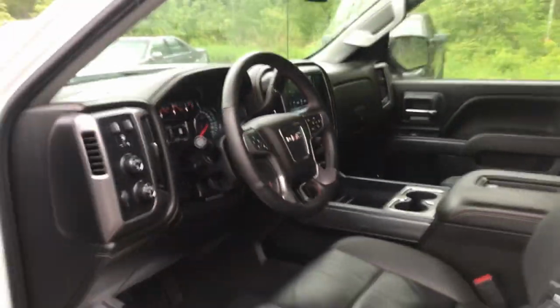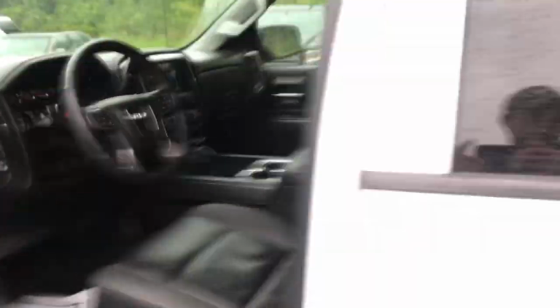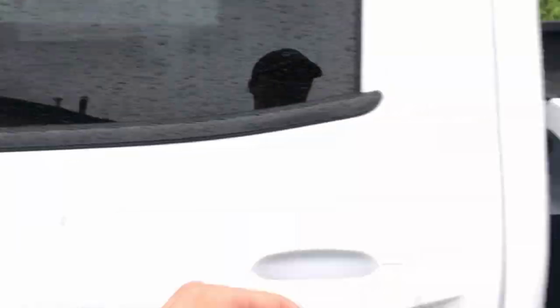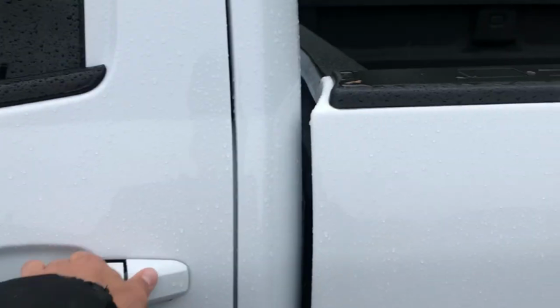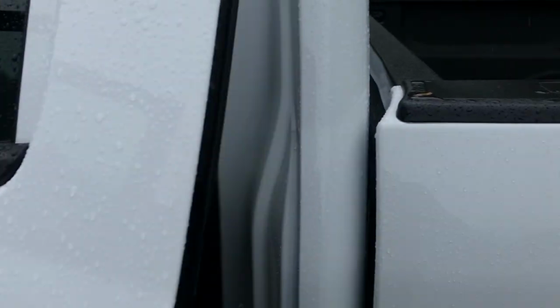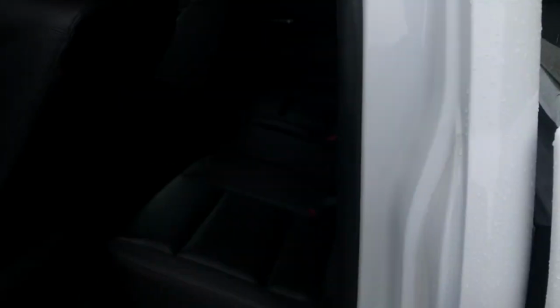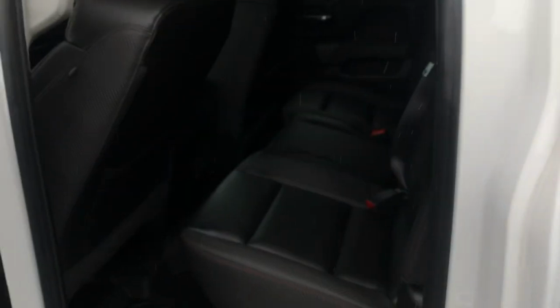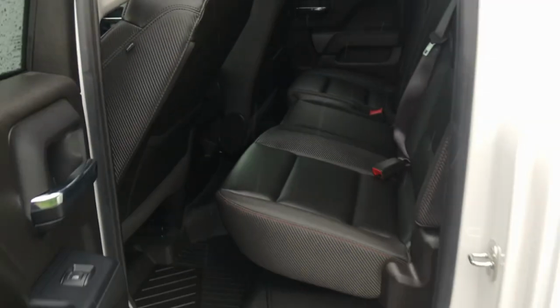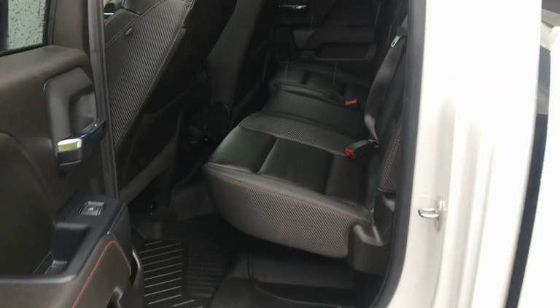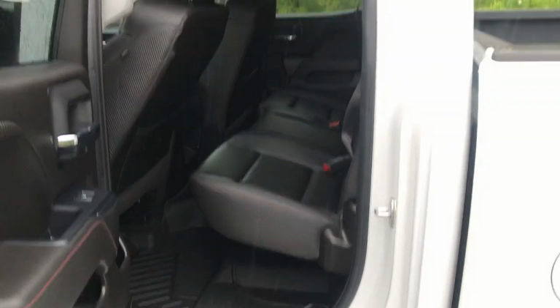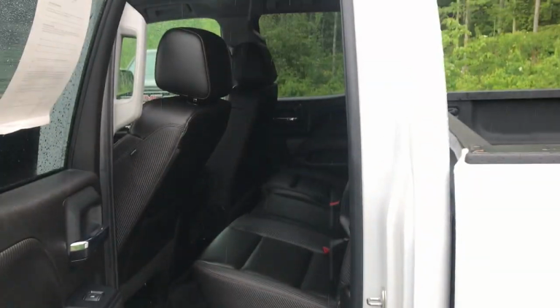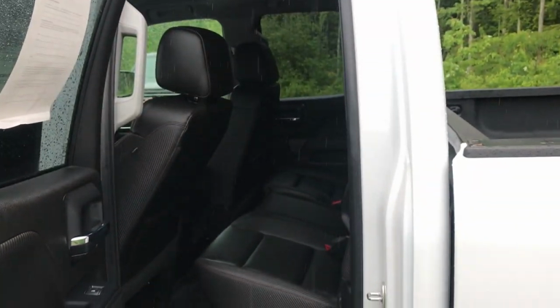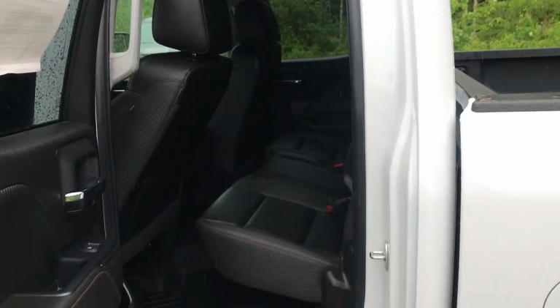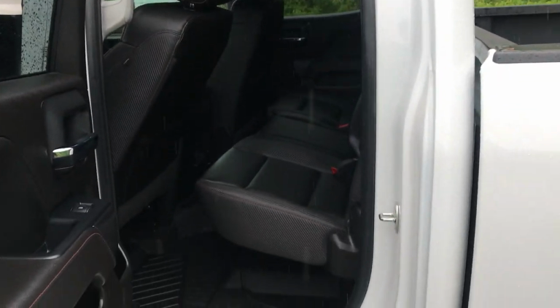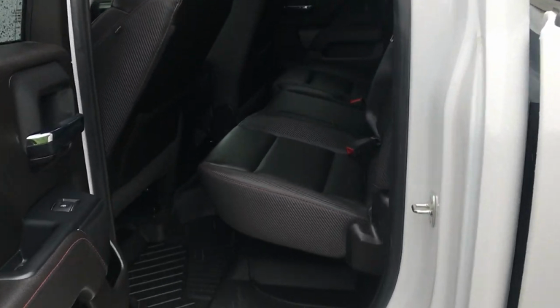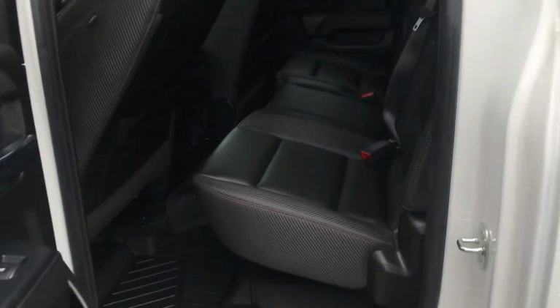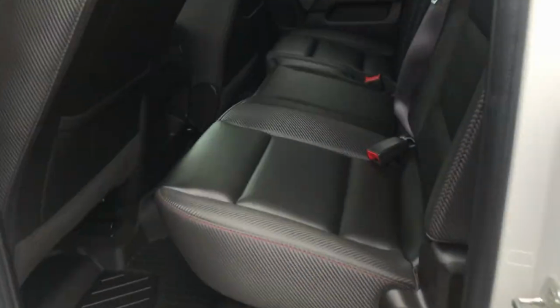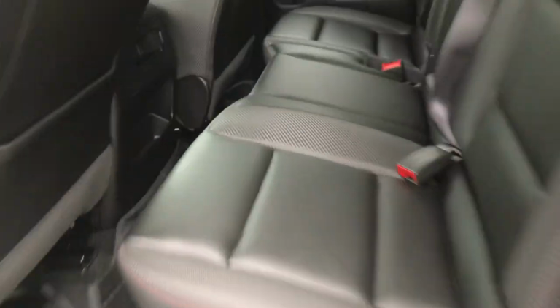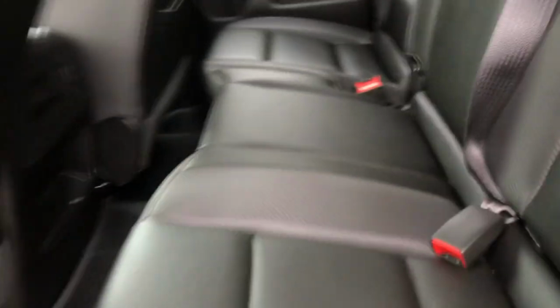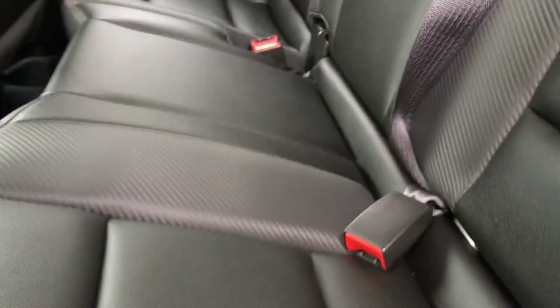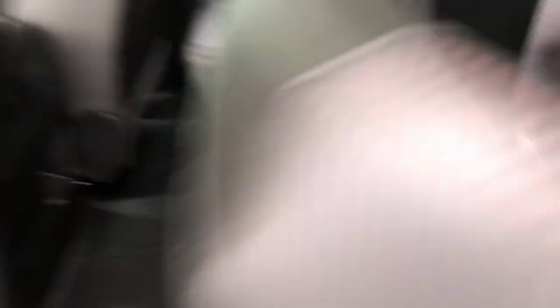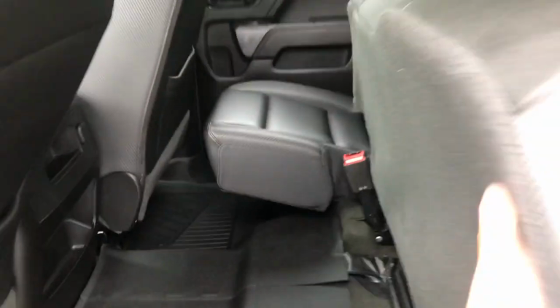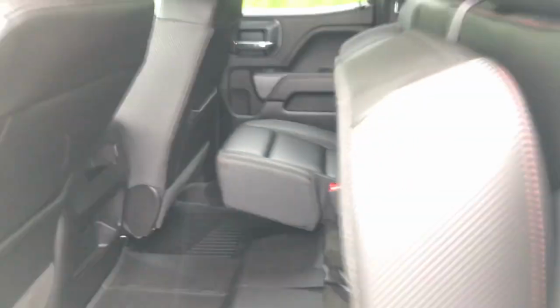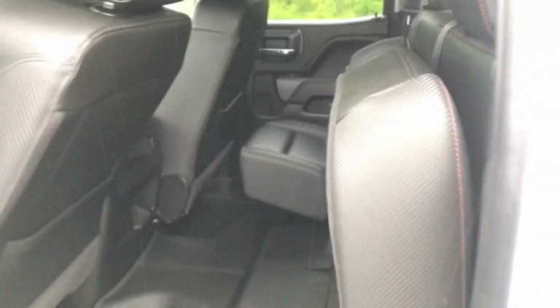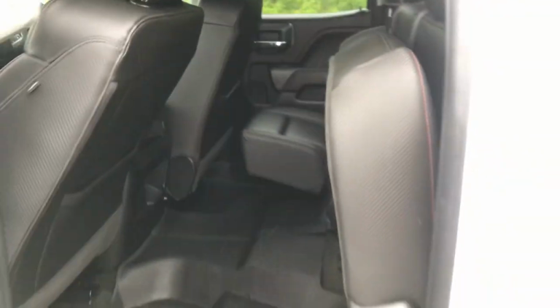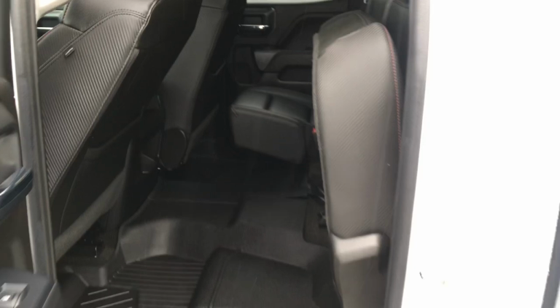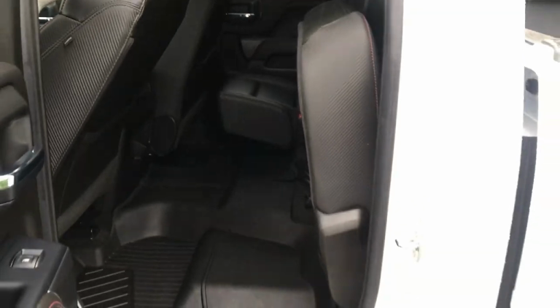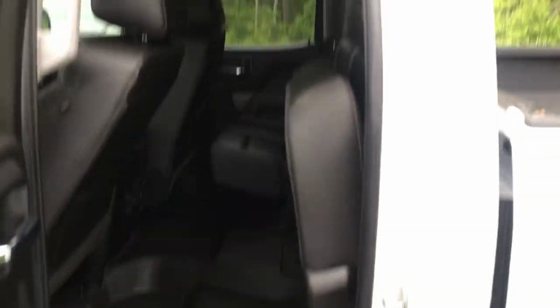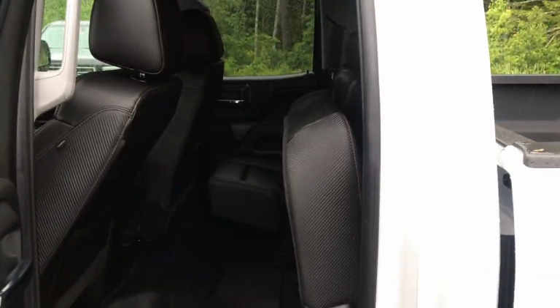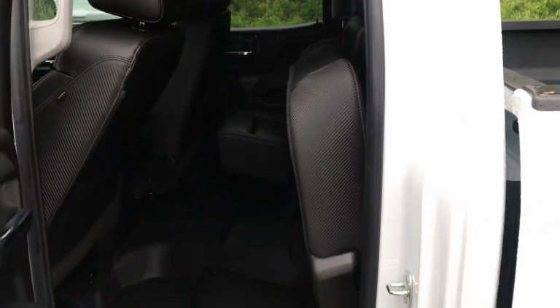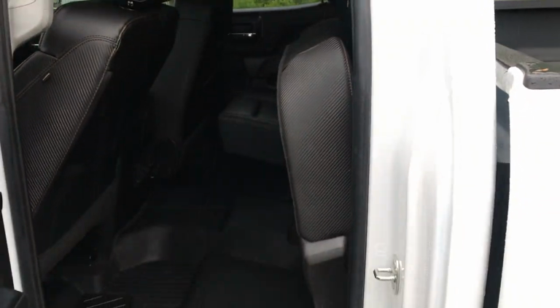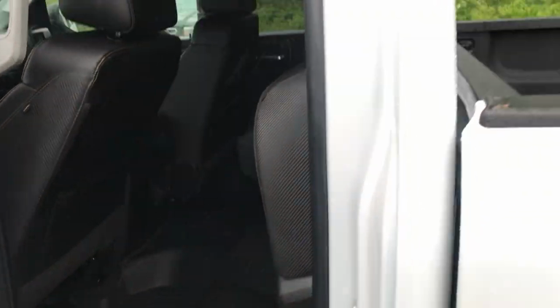Take a look at the back seat here. Not the full crew cab, but still plenty of leg room back here, and storage room as well. However, if you need a little more storage room, that seat does fold completely up, just like that.